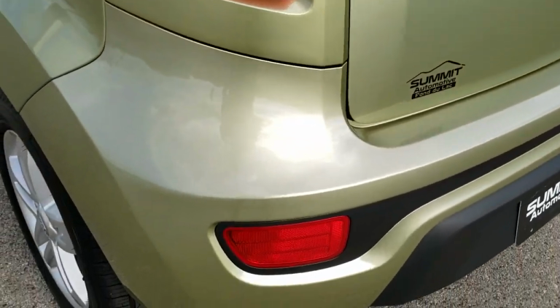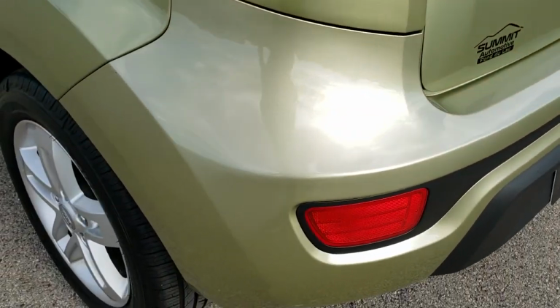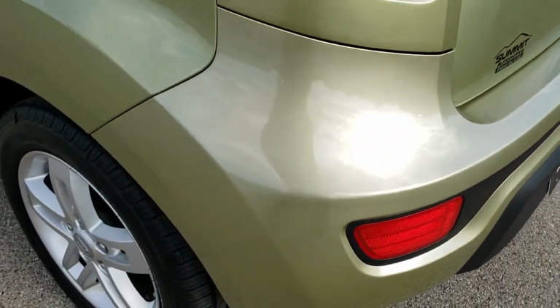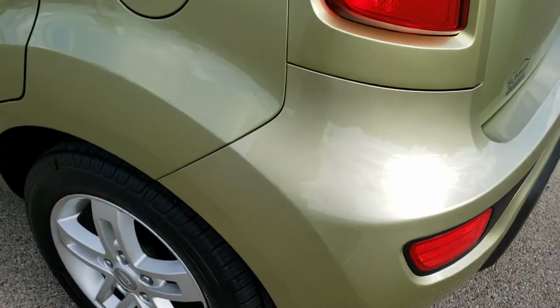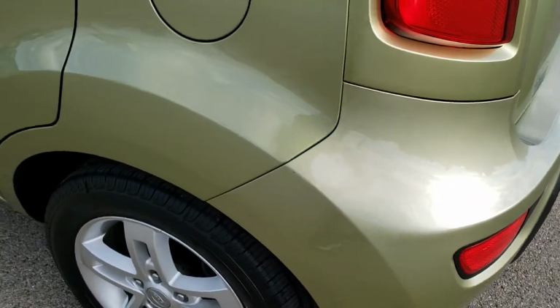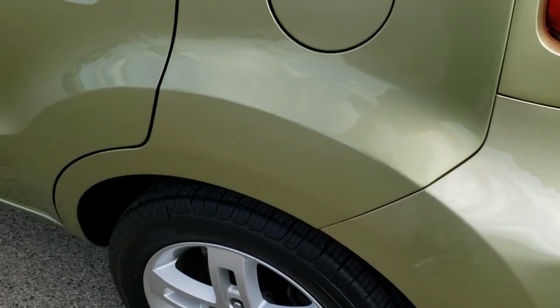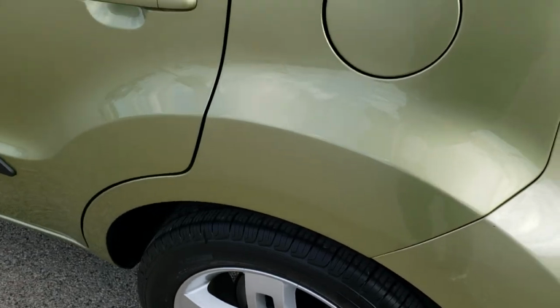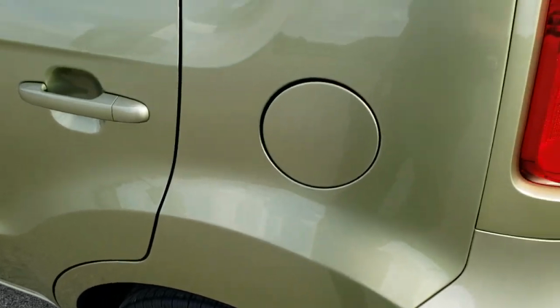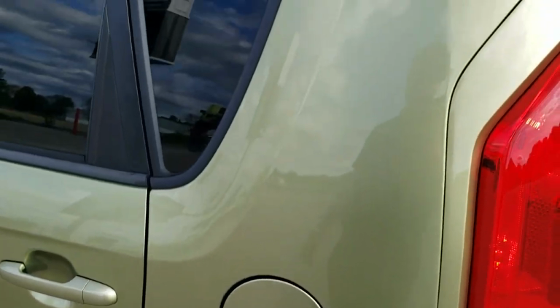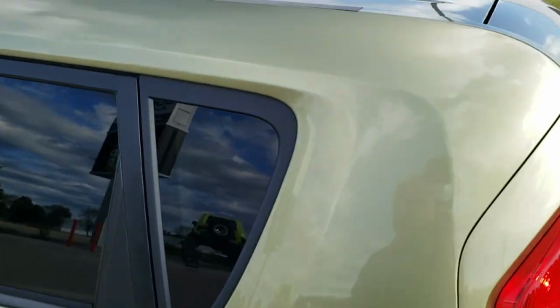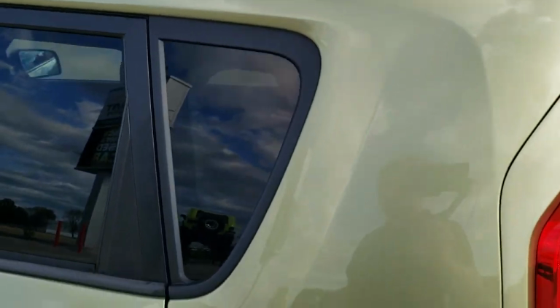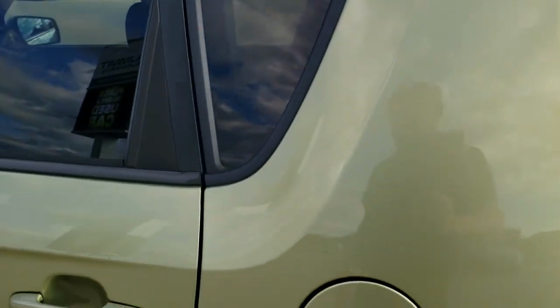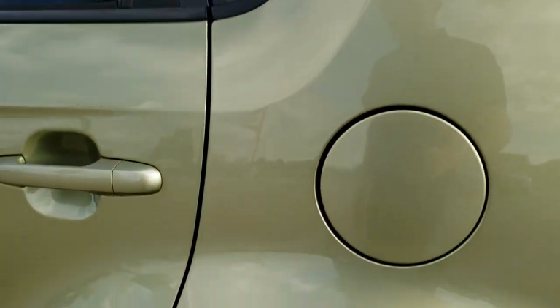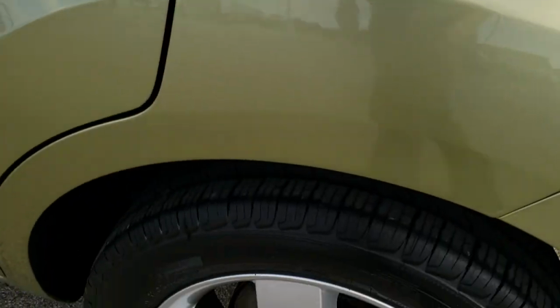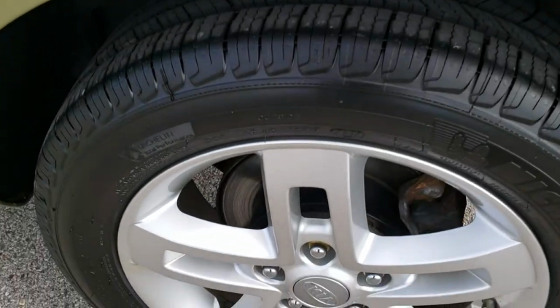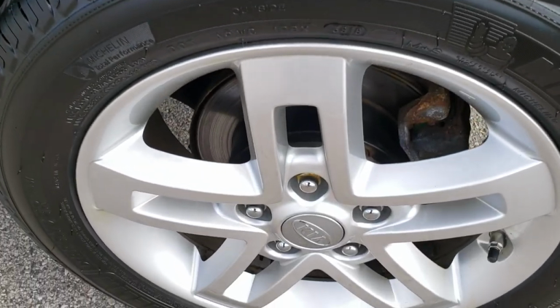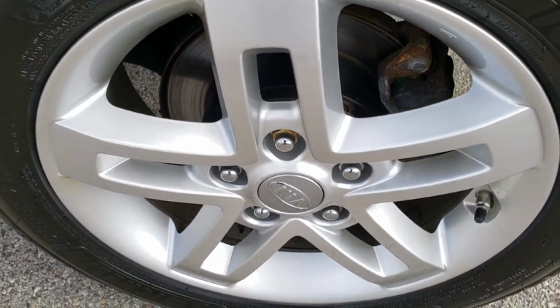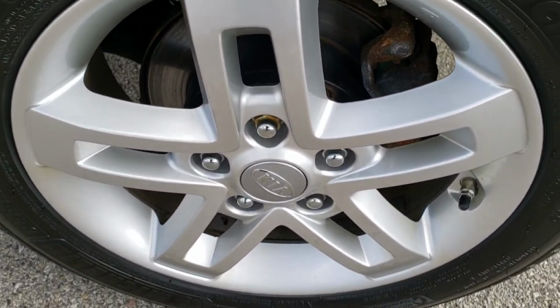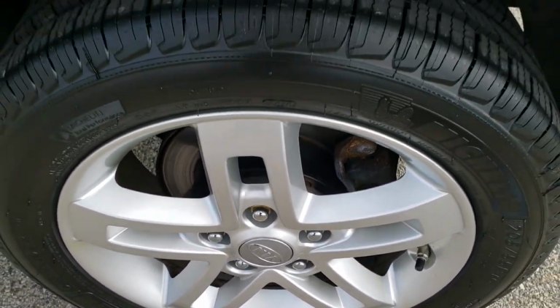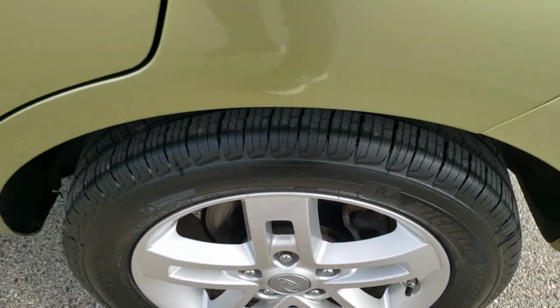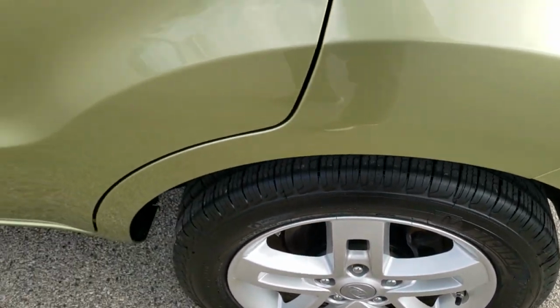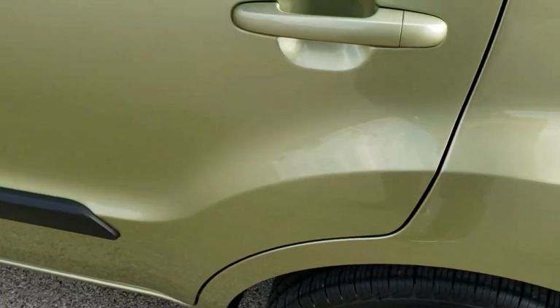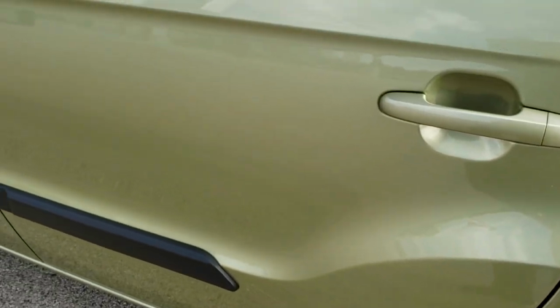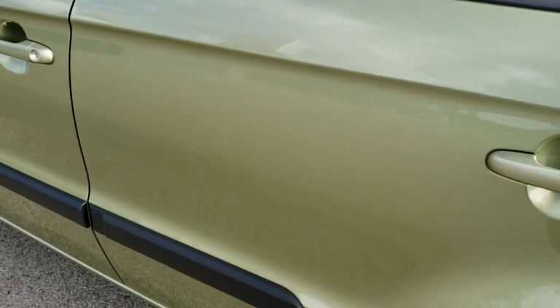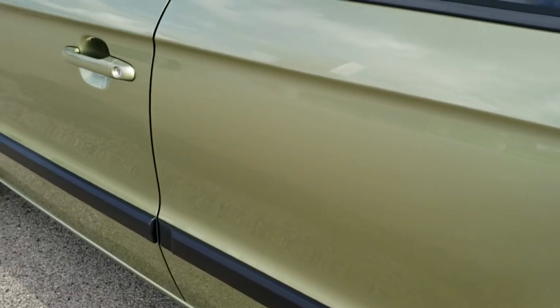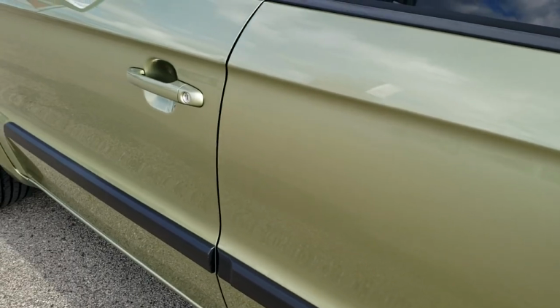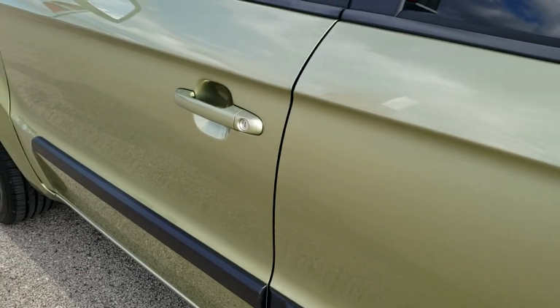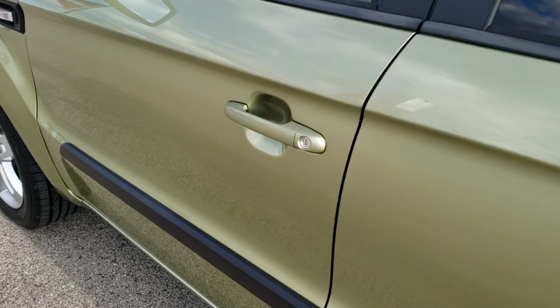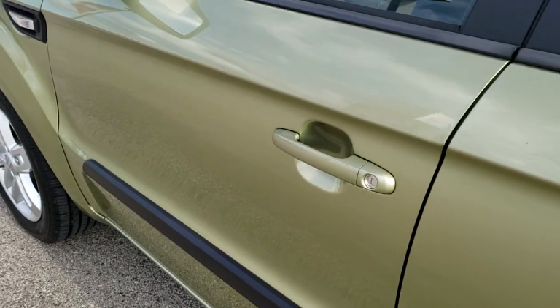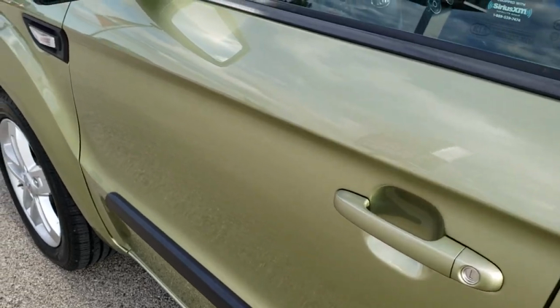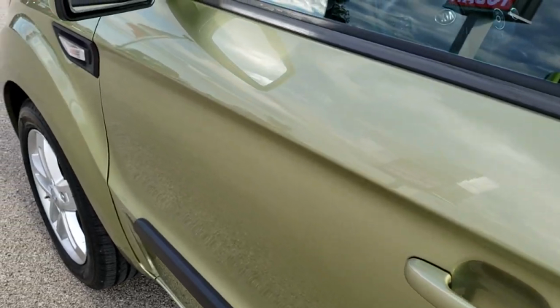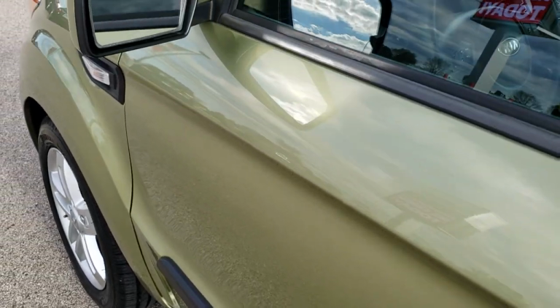Down the driver's side it's just as nice as the passenger side — no dents or dings in the rear quarter. And for full disclosure, this back rim is in very nice condition too. Down the rest of the side of the vehicle, no dents, no dings — all looks good.